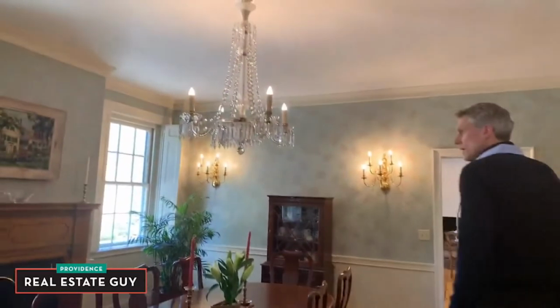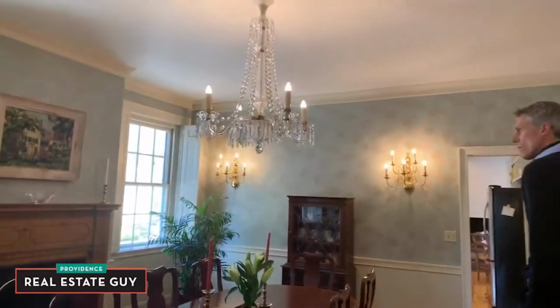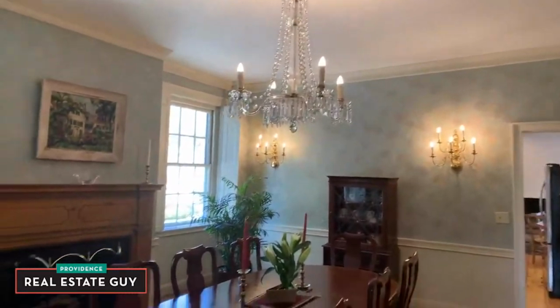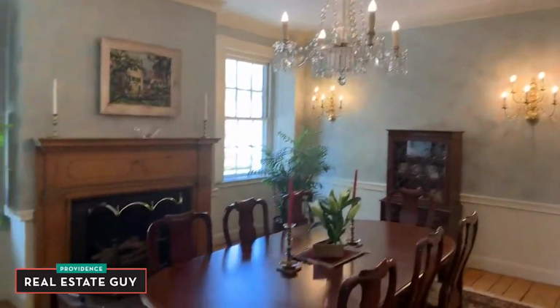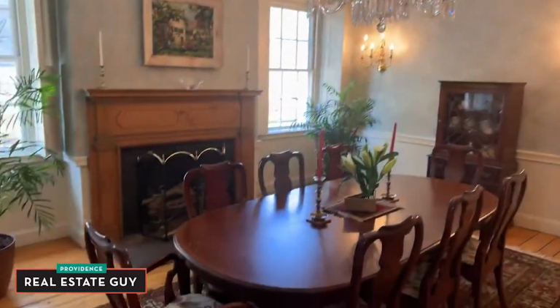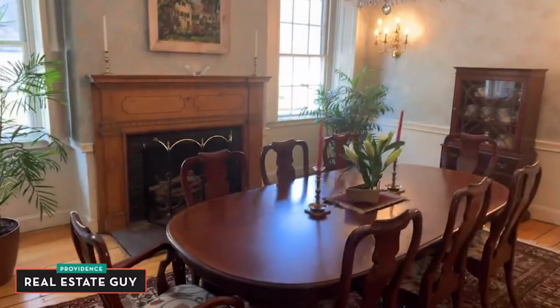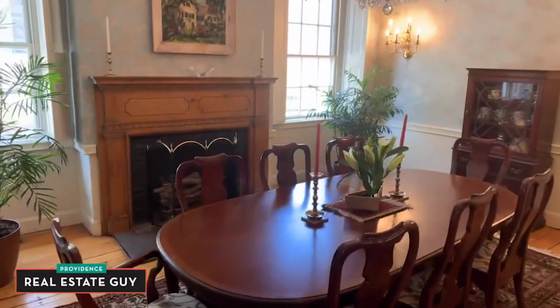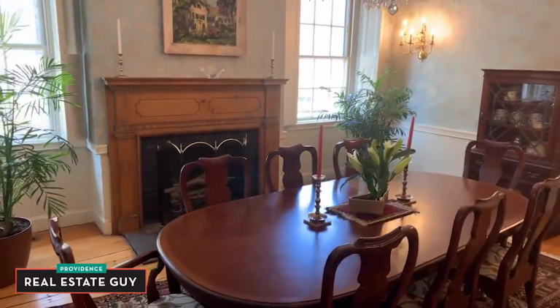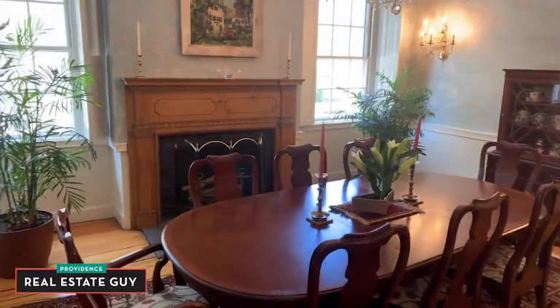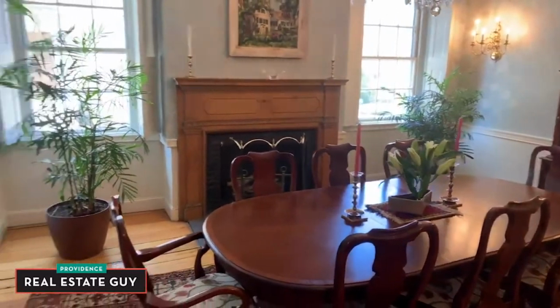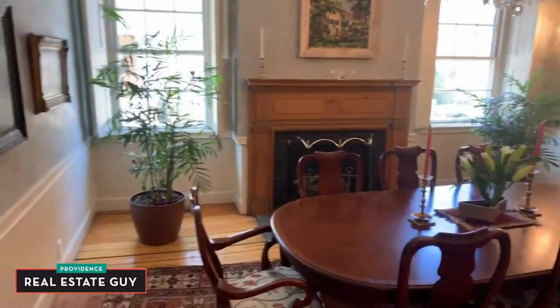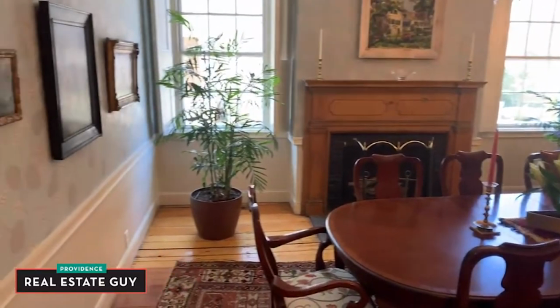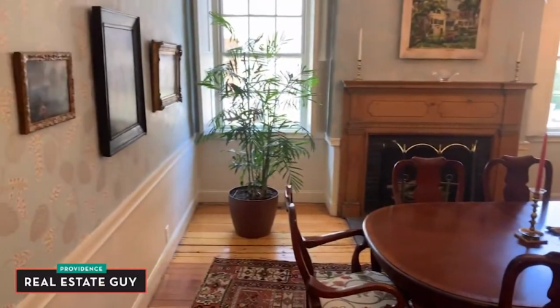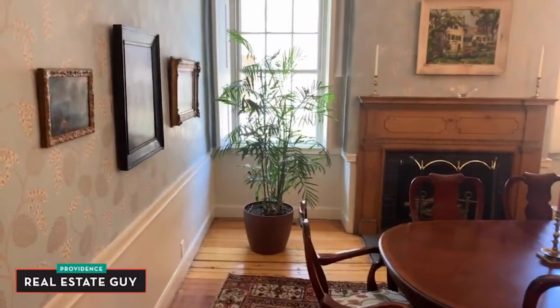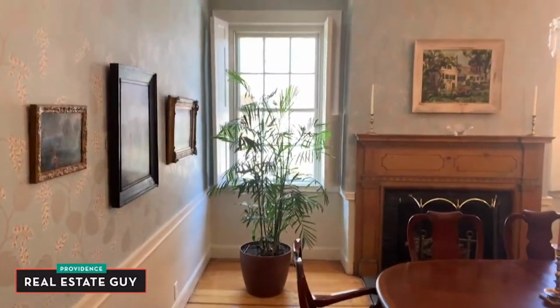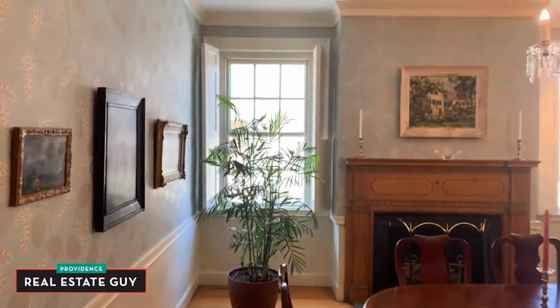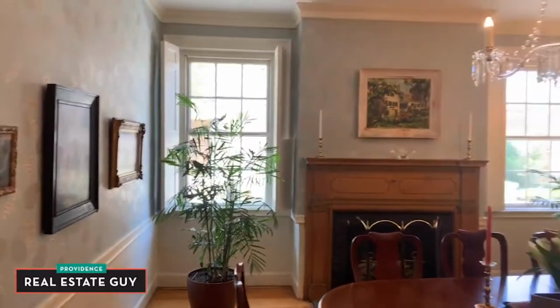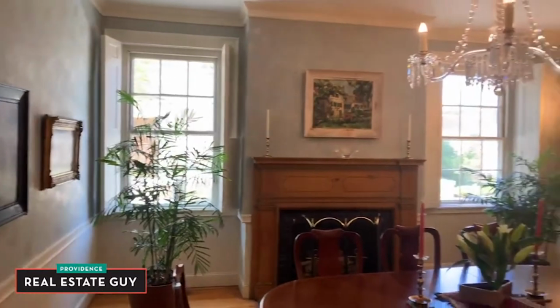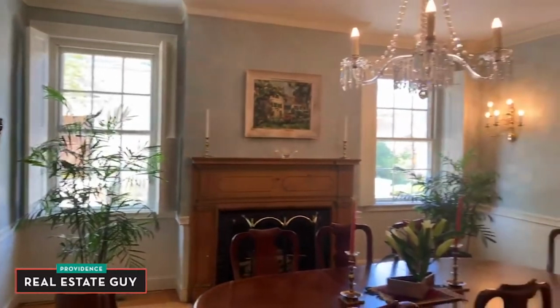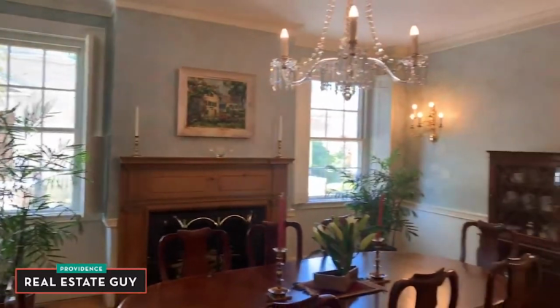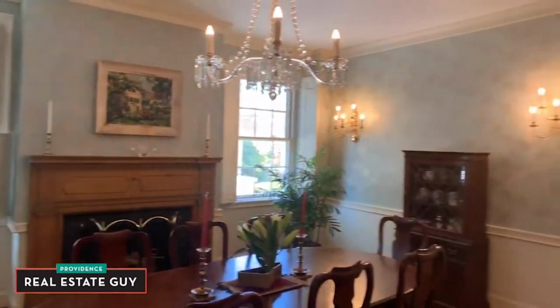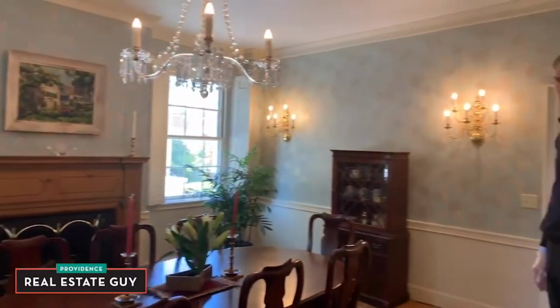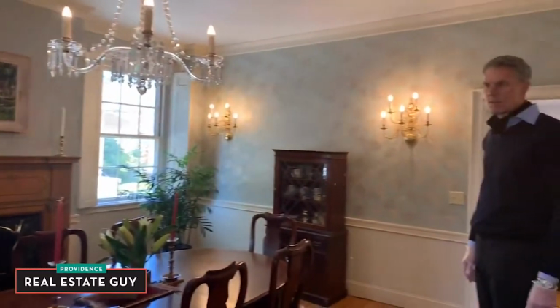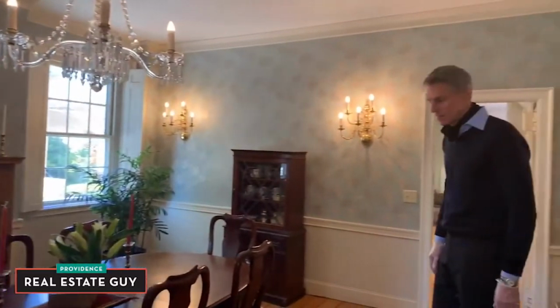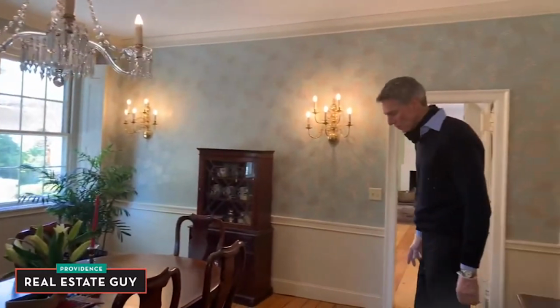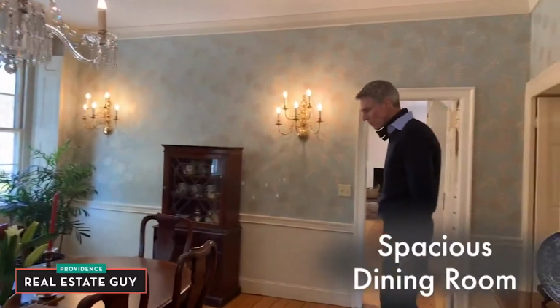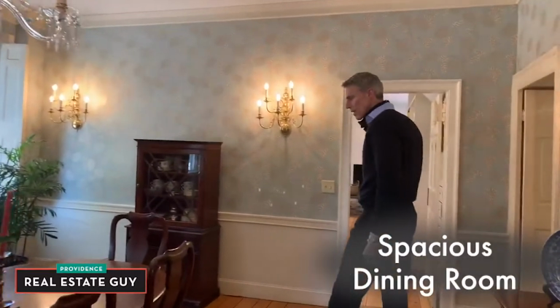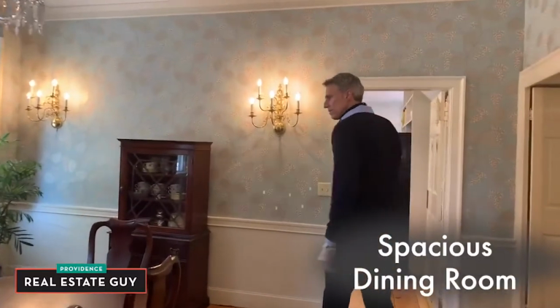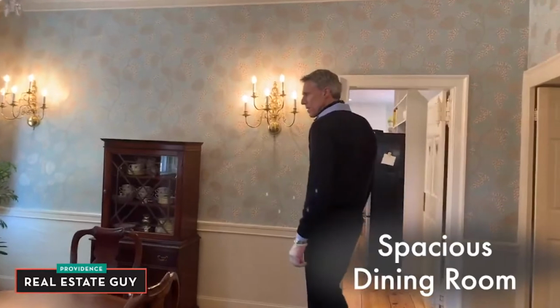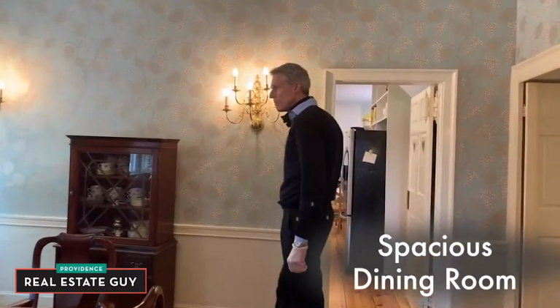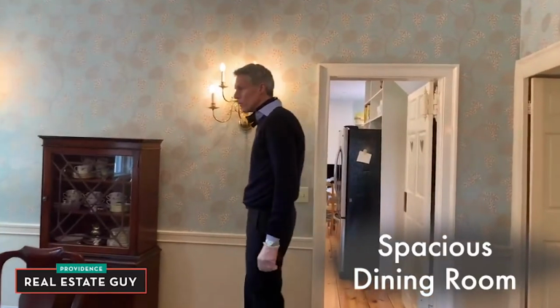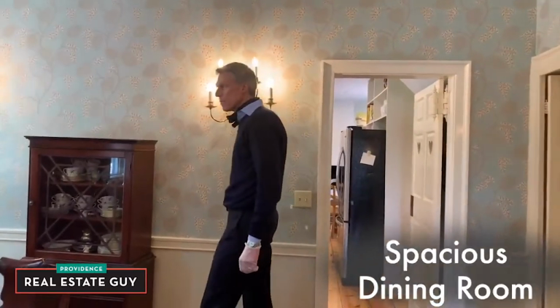Into the formal dining room — this is a beautiful space. A great place to host Thanksgiving dinner, with a beautiful wood fireplace.